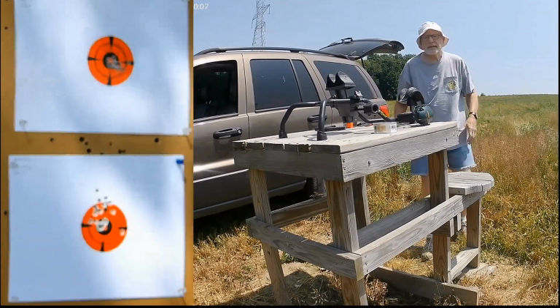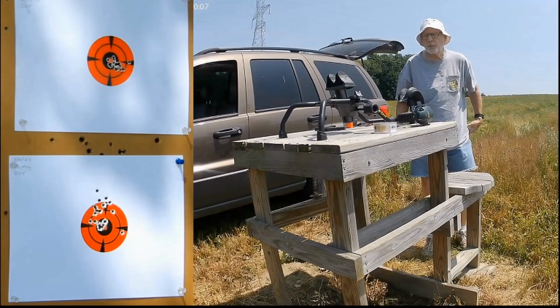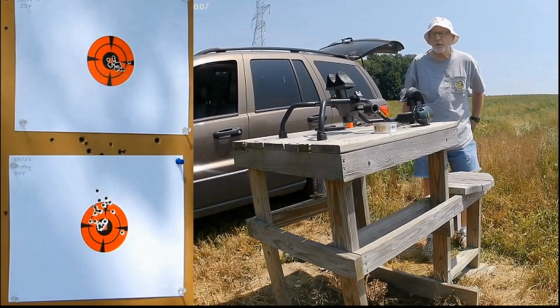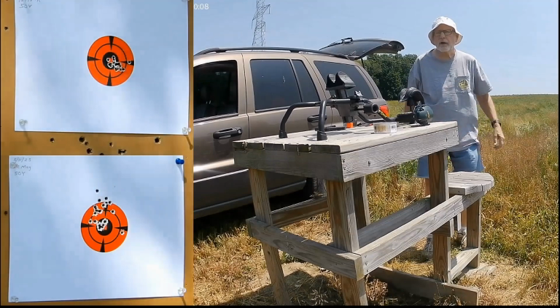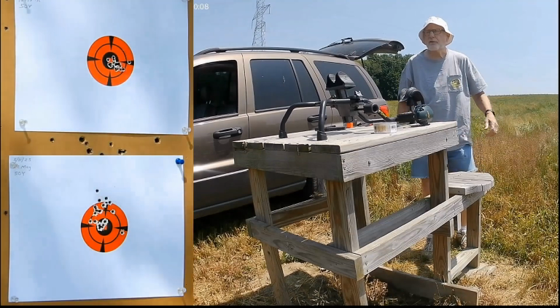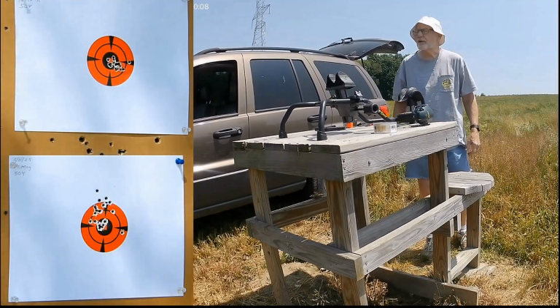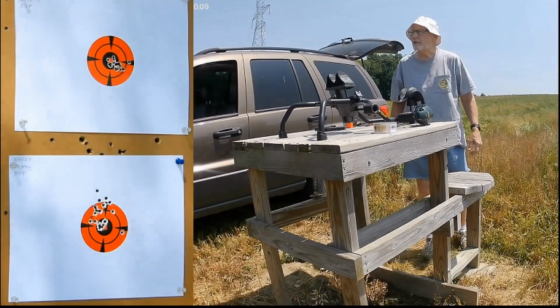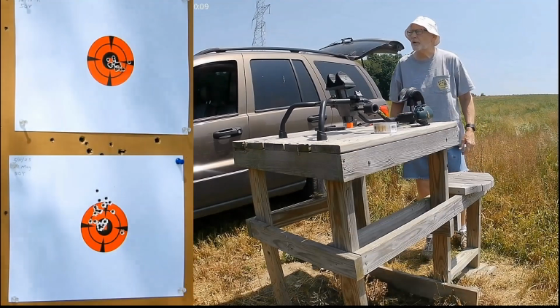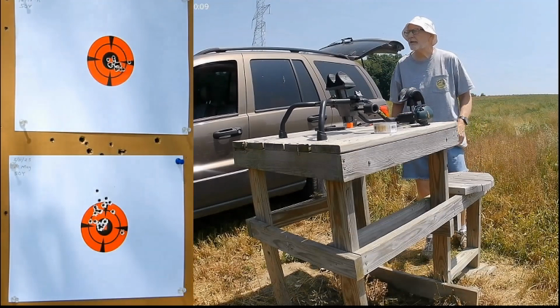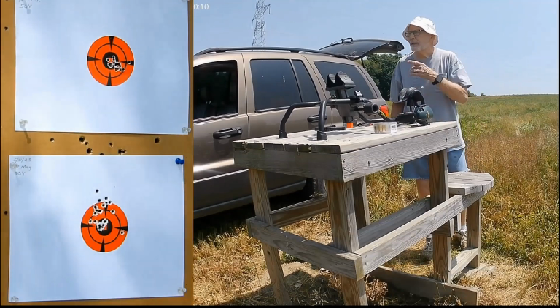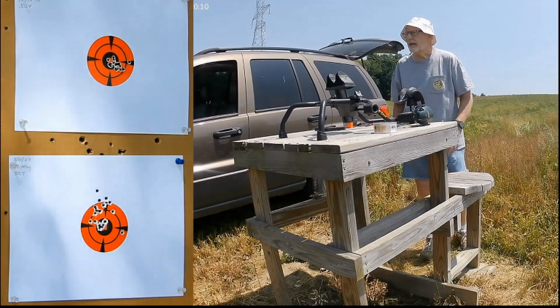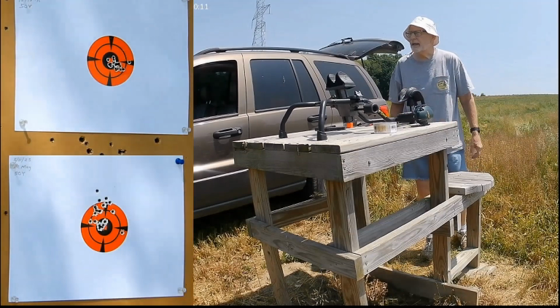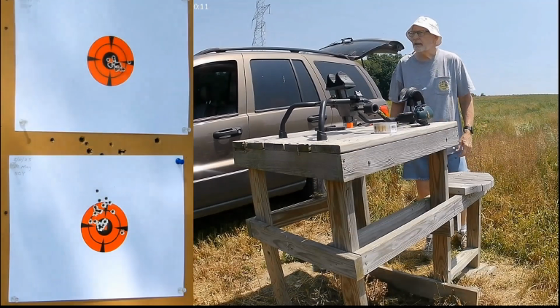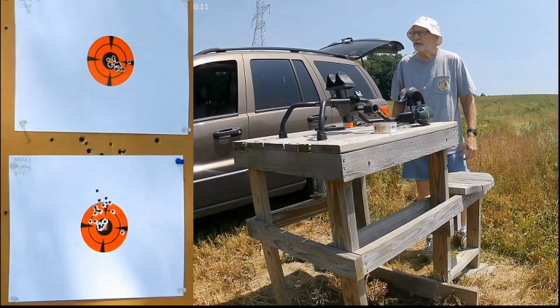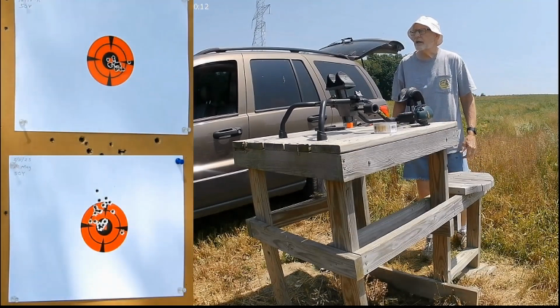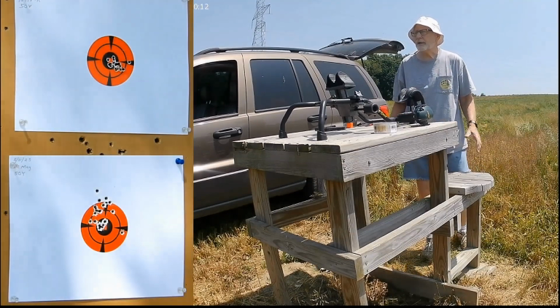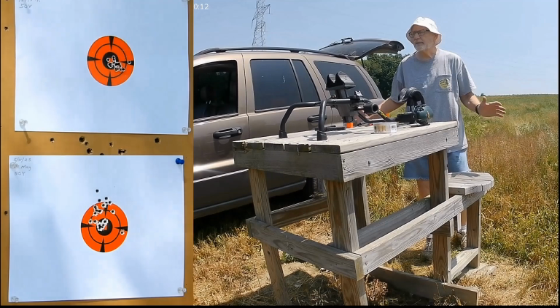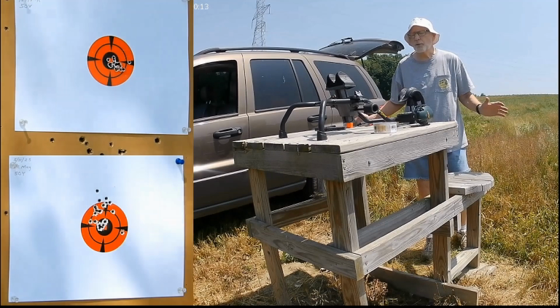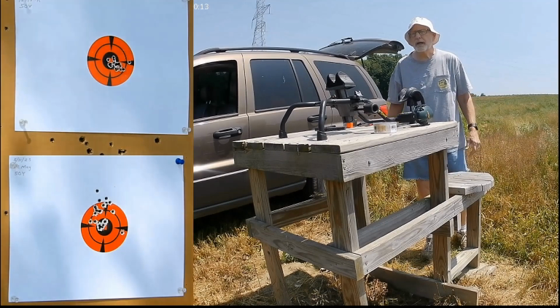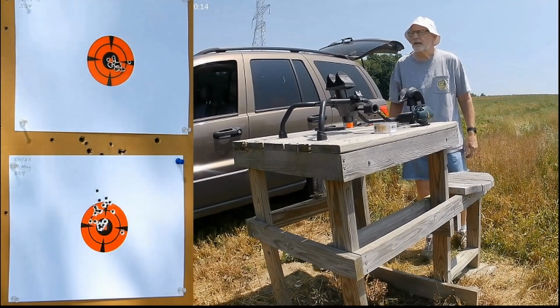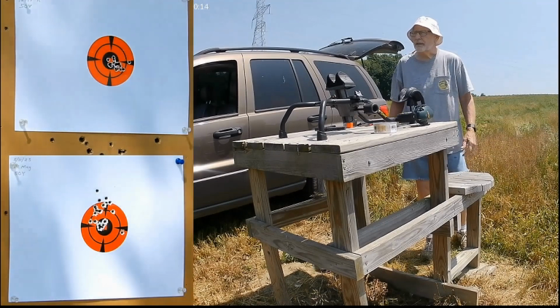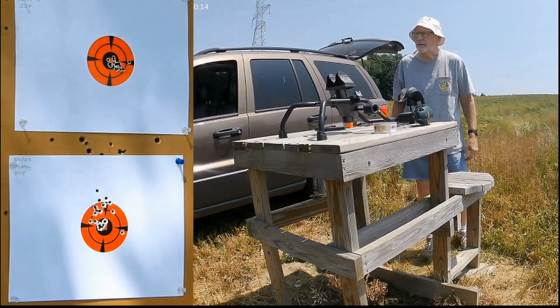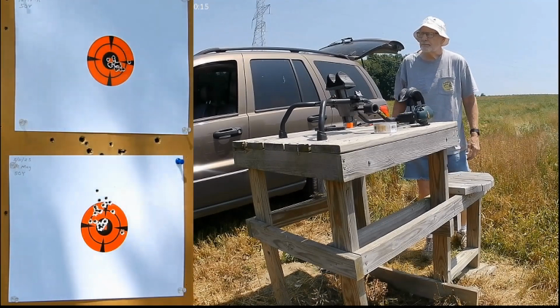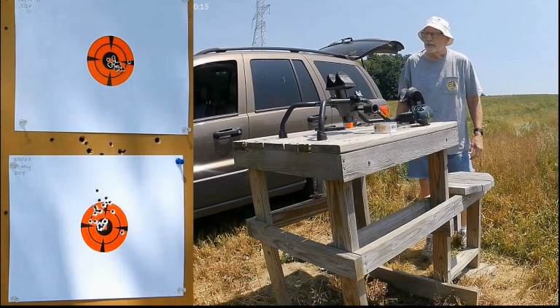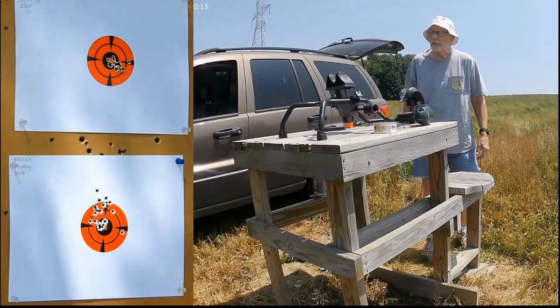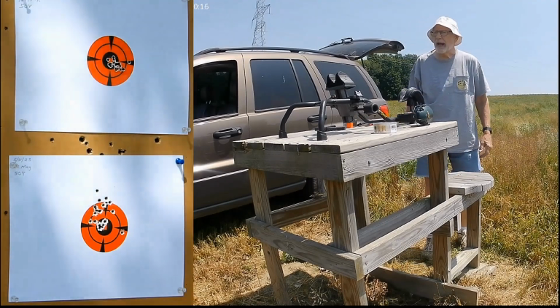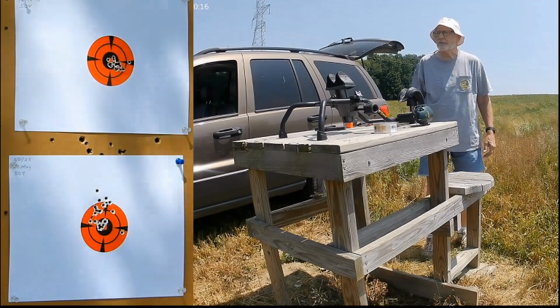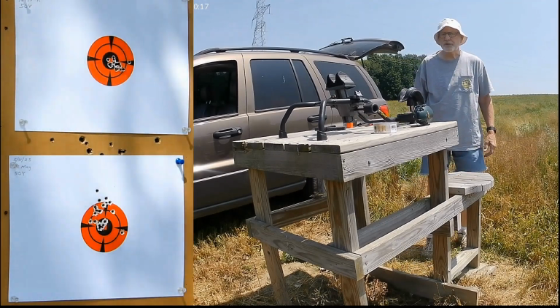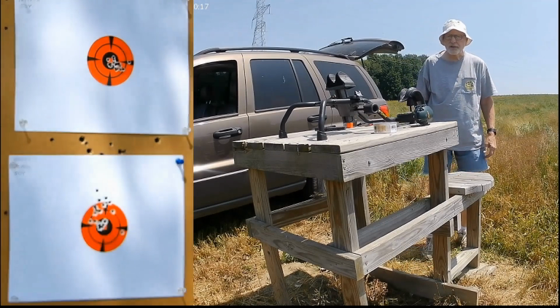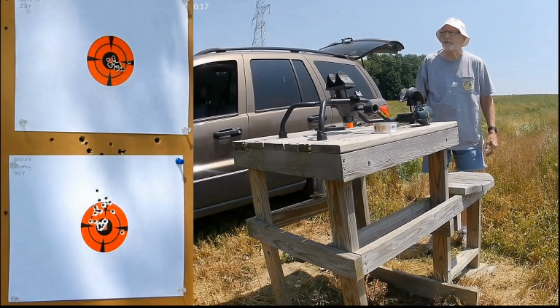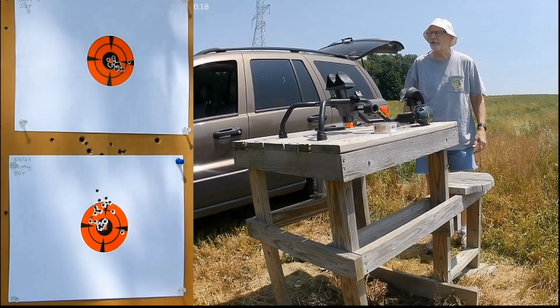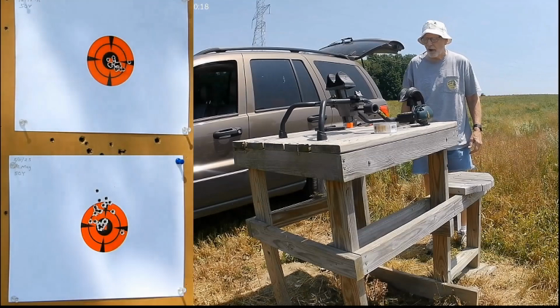That was 20 rounds from each gun, so we'll go down and see what kind of group the 22 mag versus the 17 HMR produced.